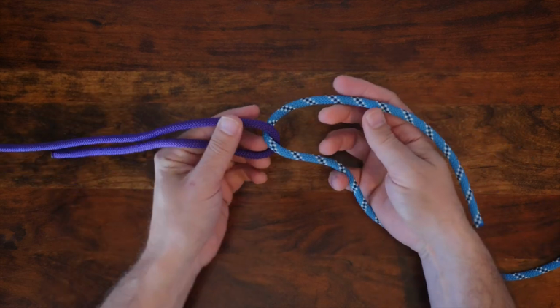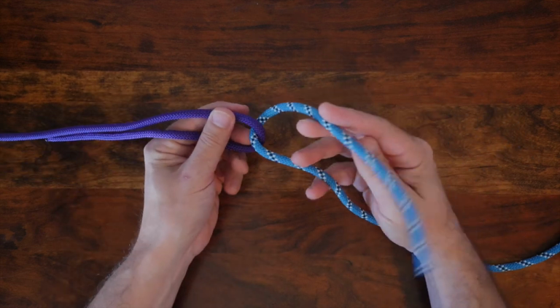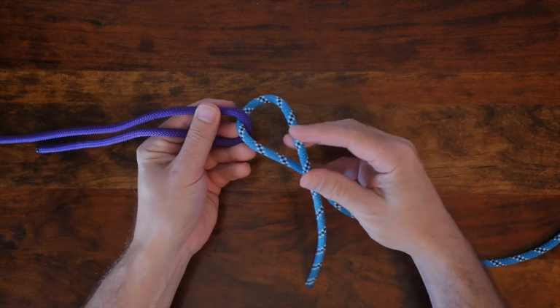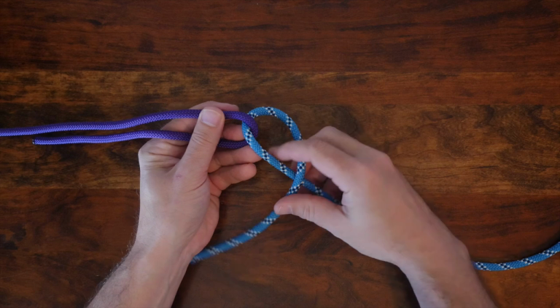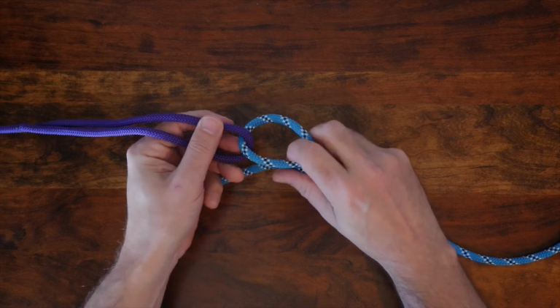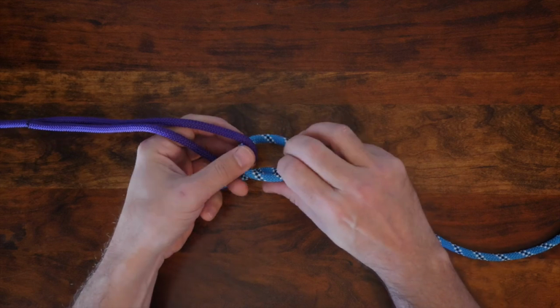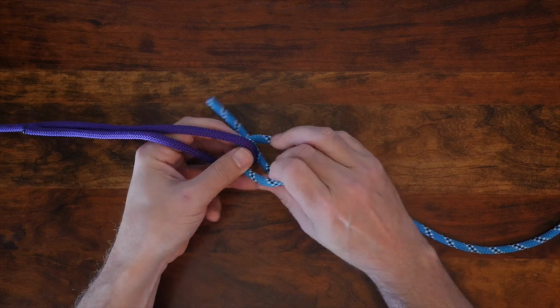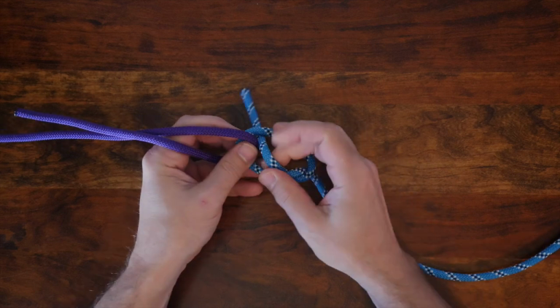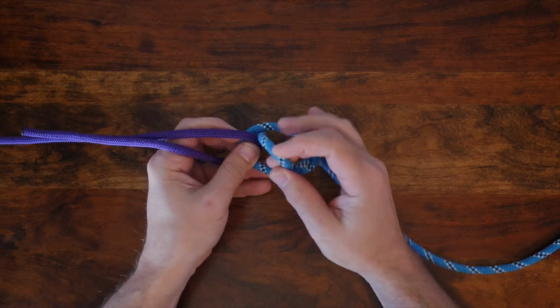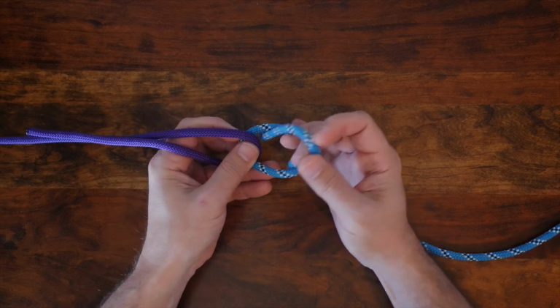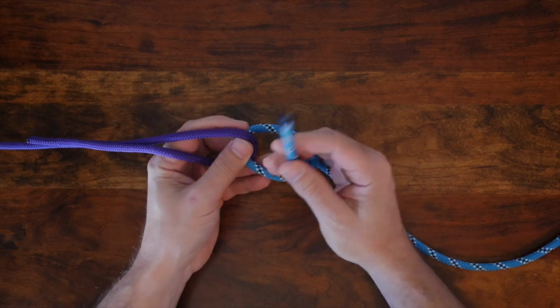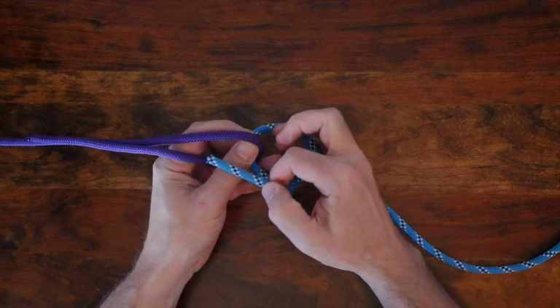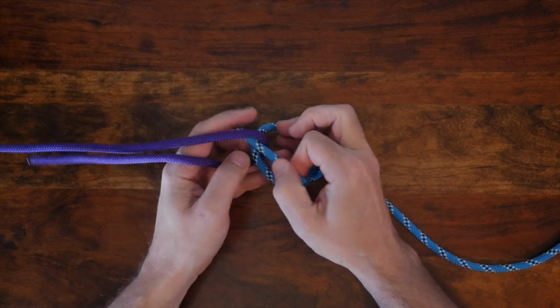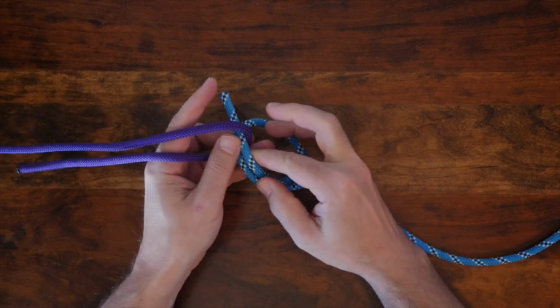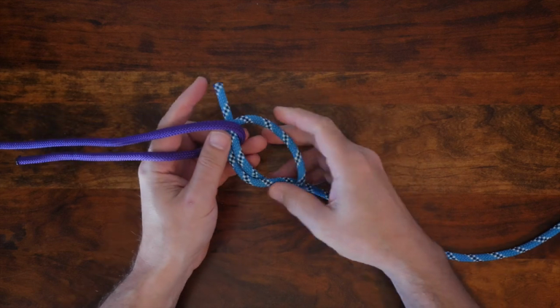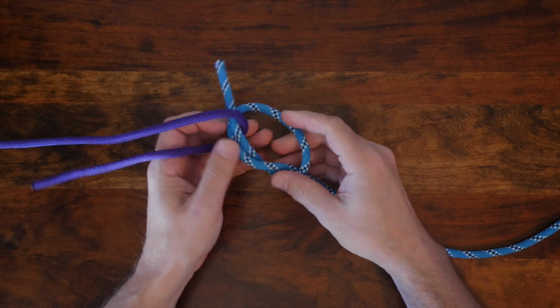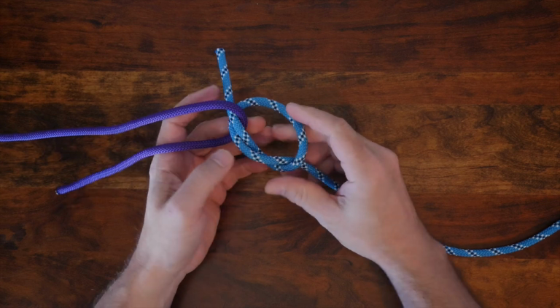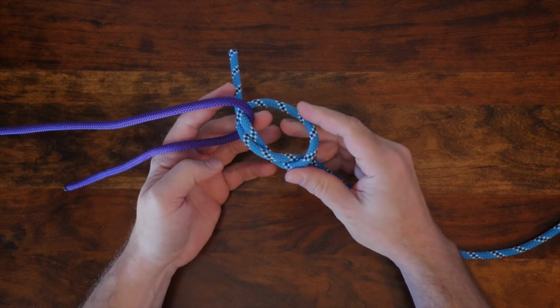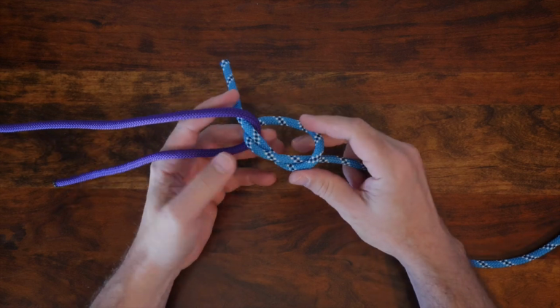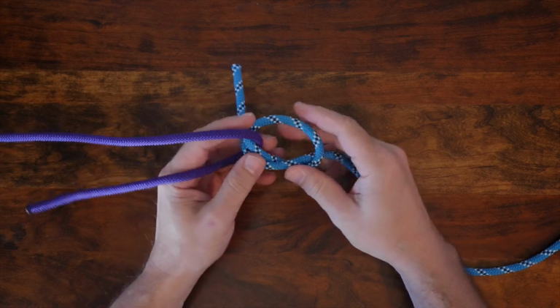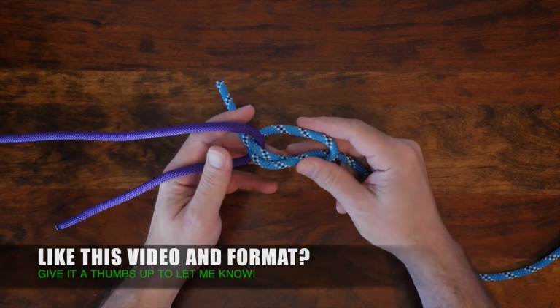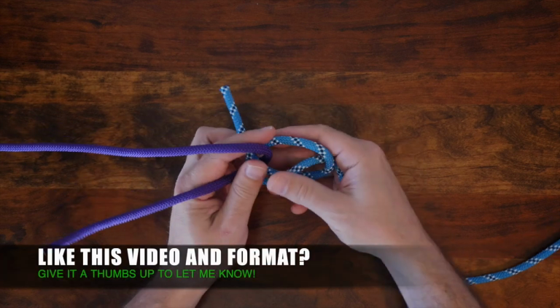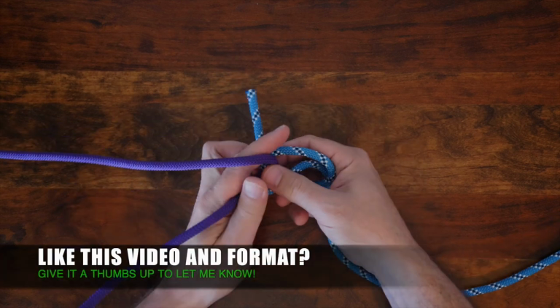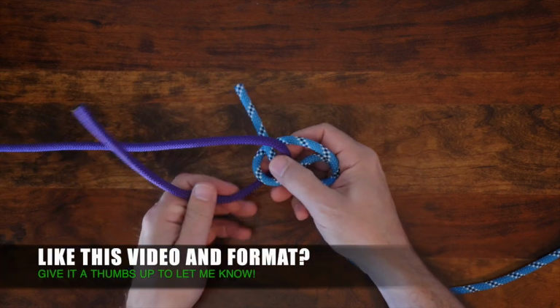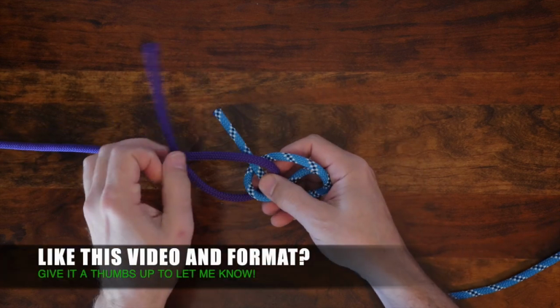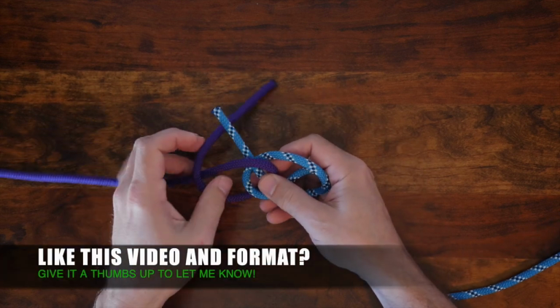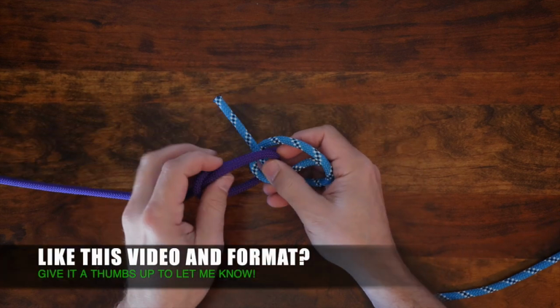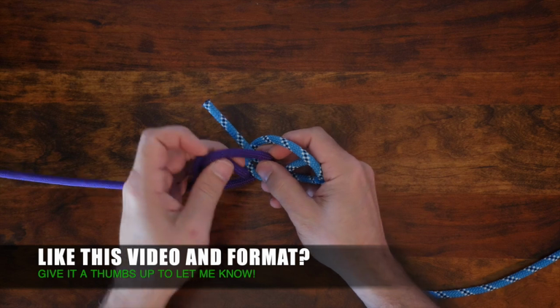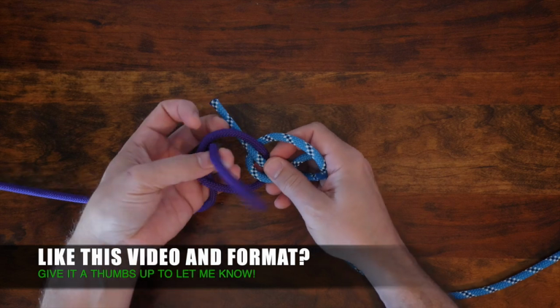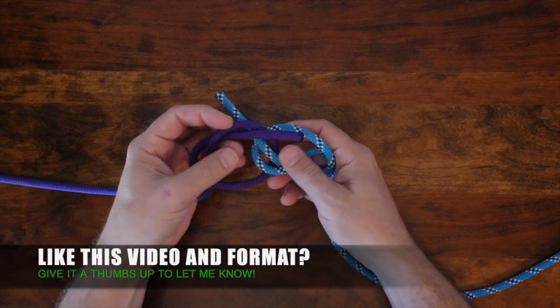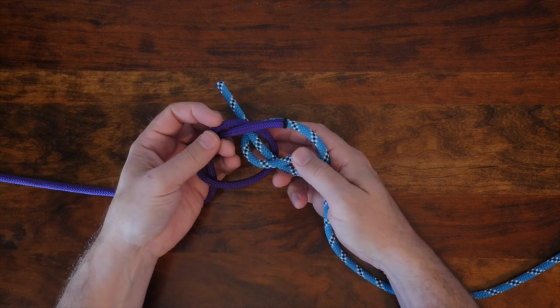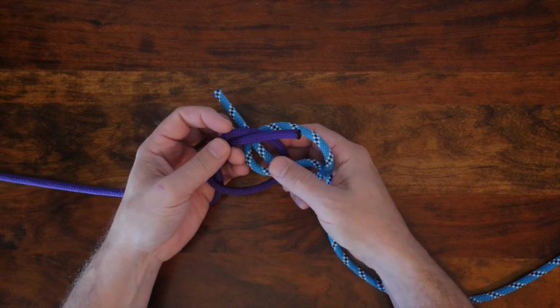Although there's some debate if this is actually the origin of this knot, the Hunter's Bend is a very secure knot that even functions well when using more slippery types of rope, and when finished, the knot is relatively easy to untie.